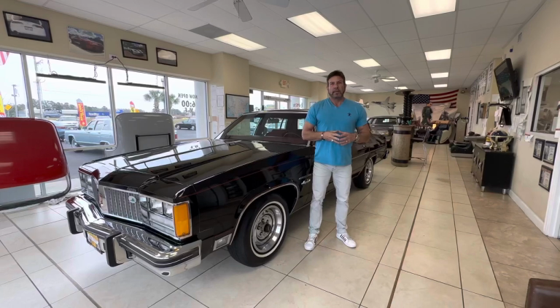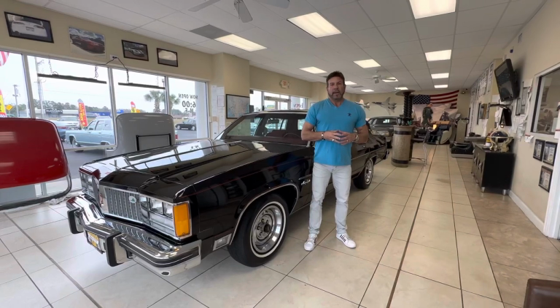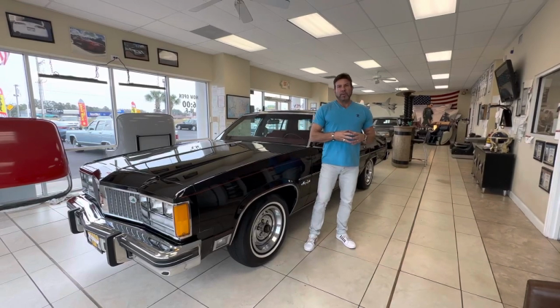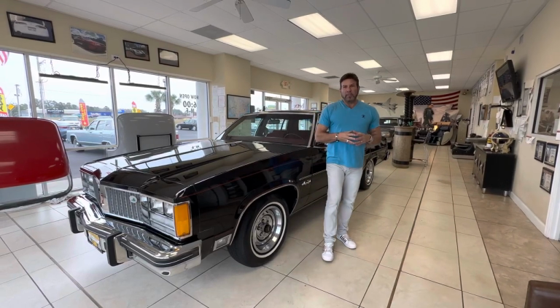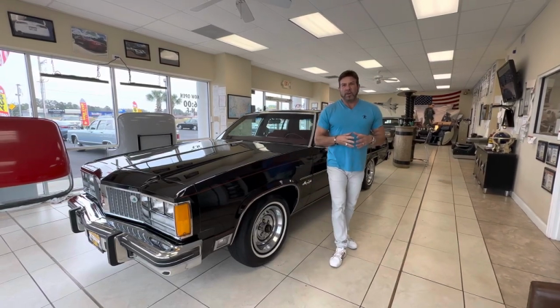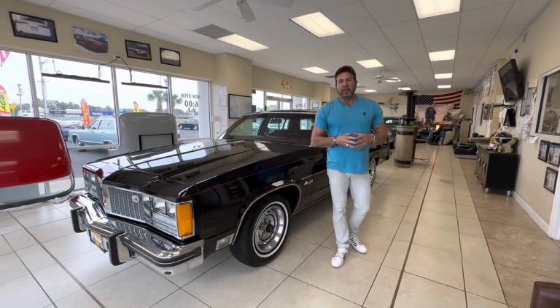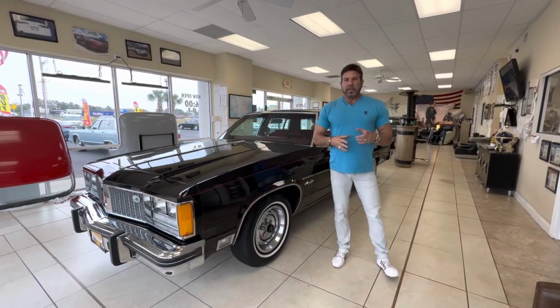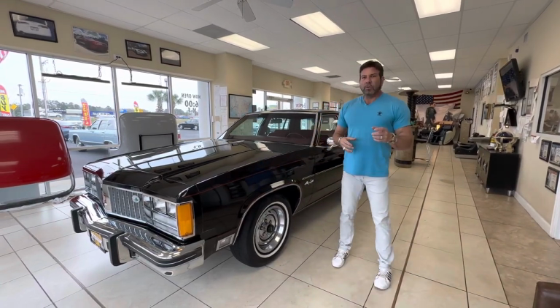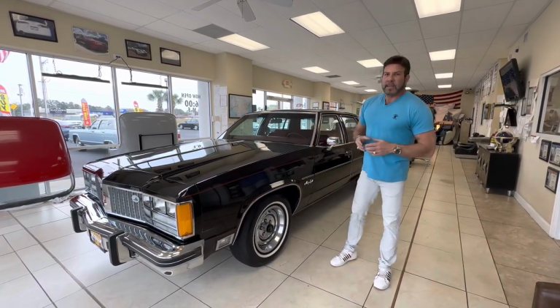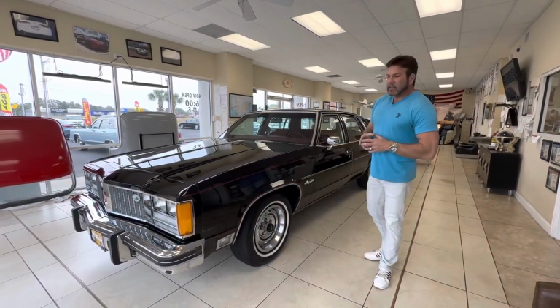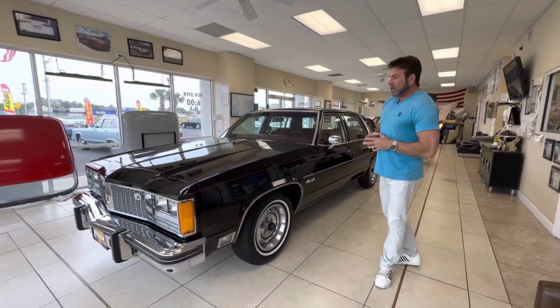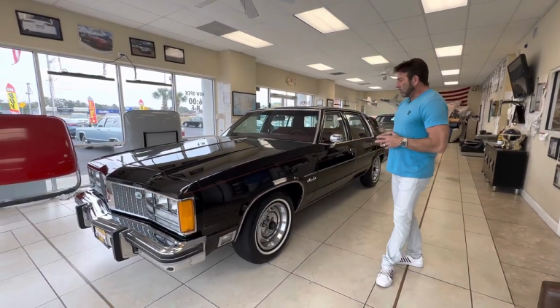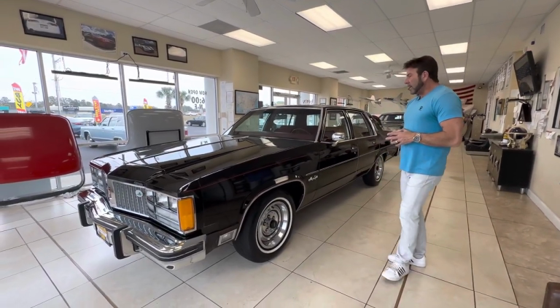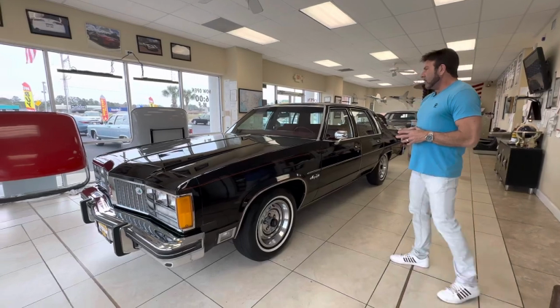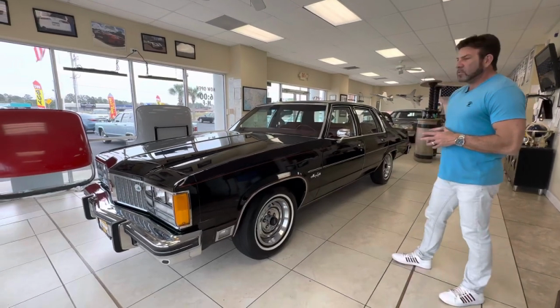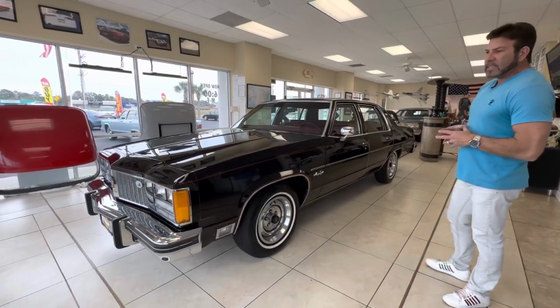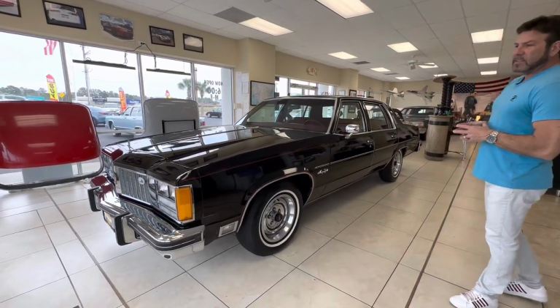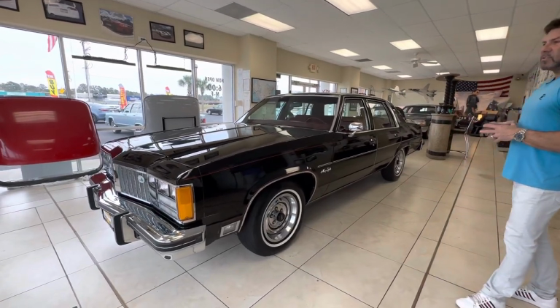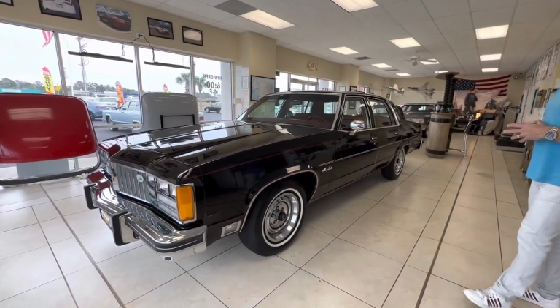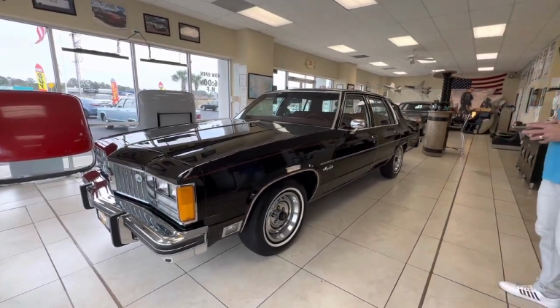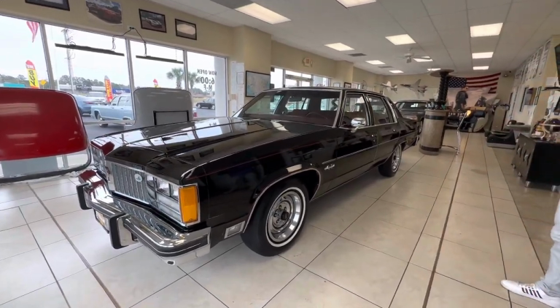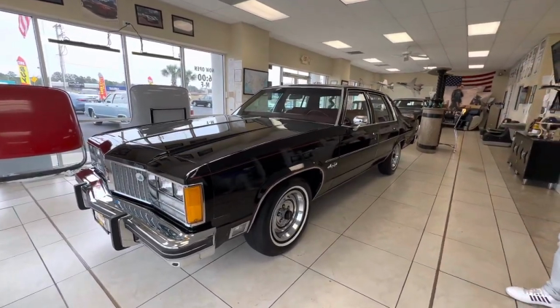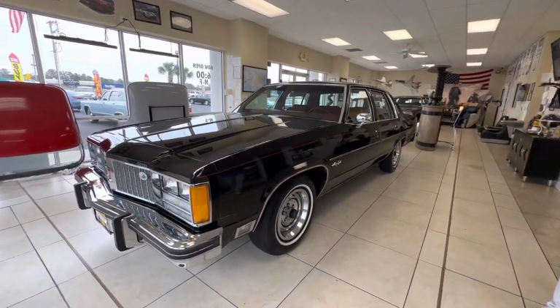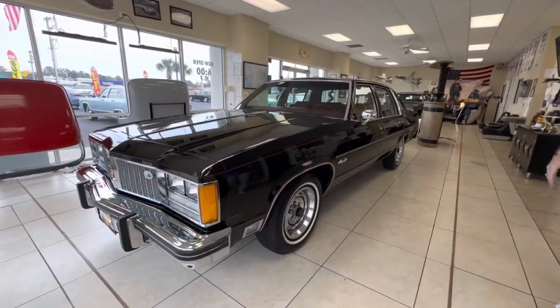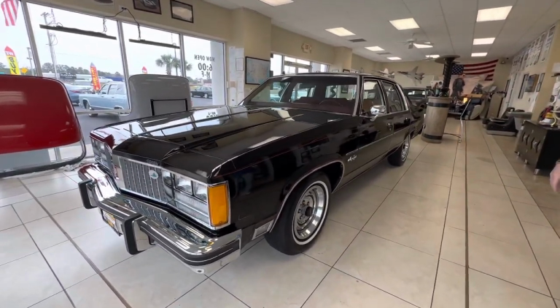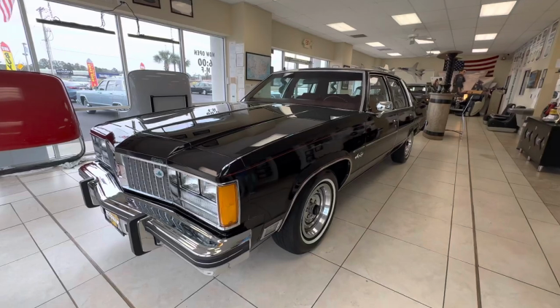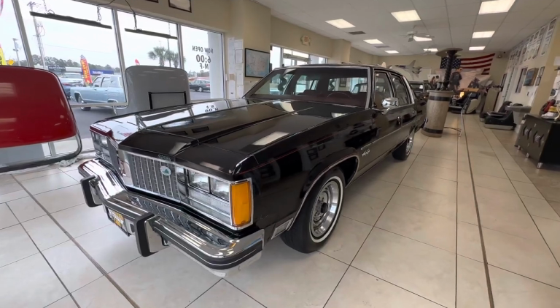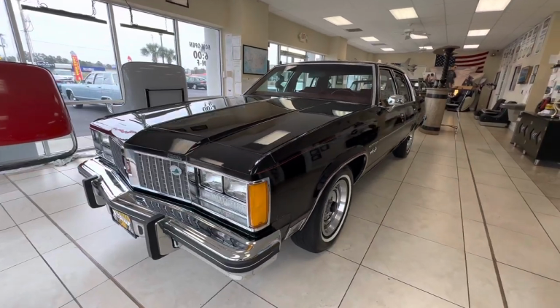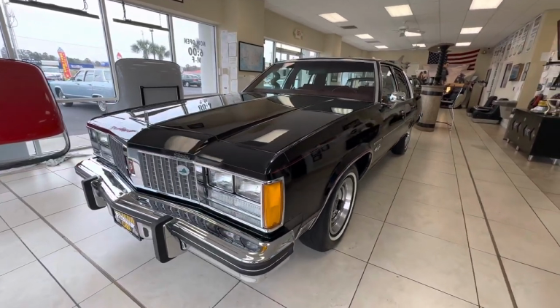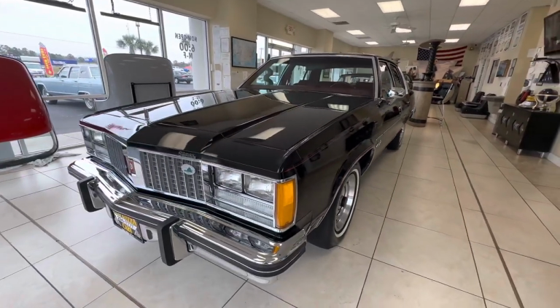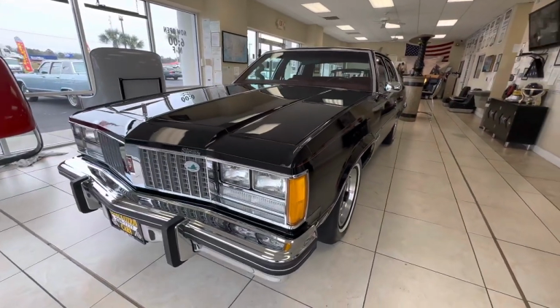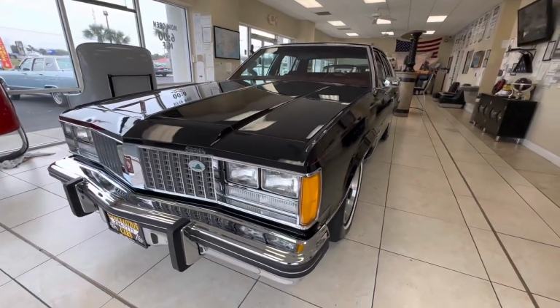Hey guys, Bill from Competition Cars. Today we're going over this 1979 Oldsmobile 98 with 13,600 original miles on it. Very straight, original car that I'm going to be offering up for sale — bring a trailer.